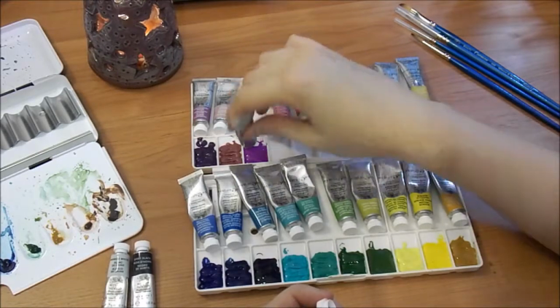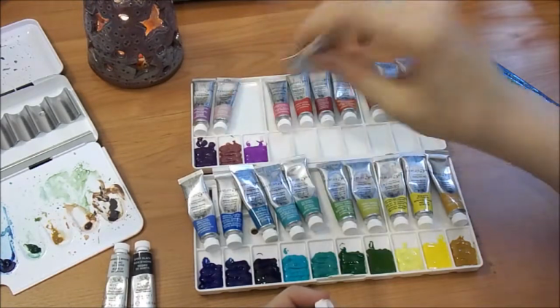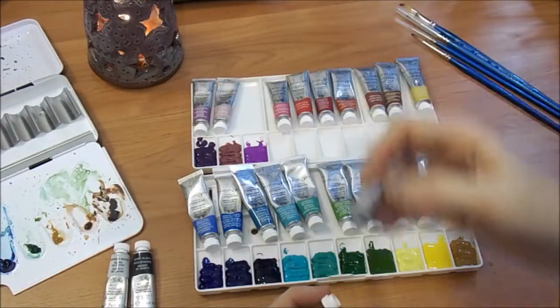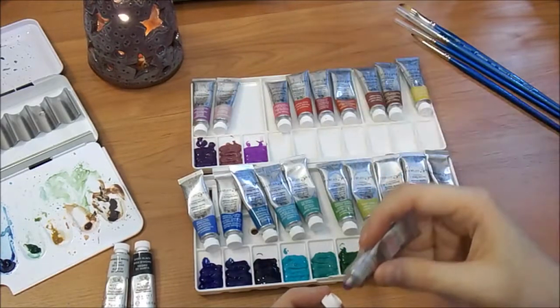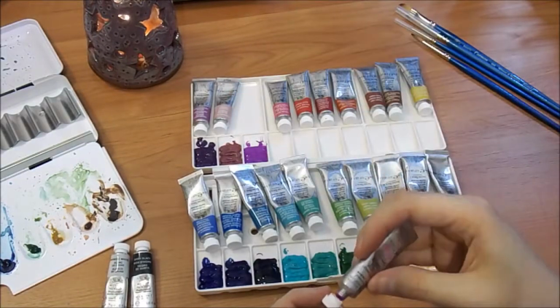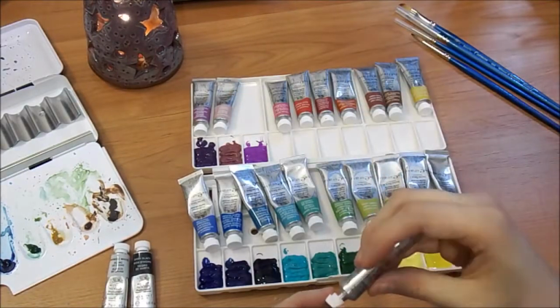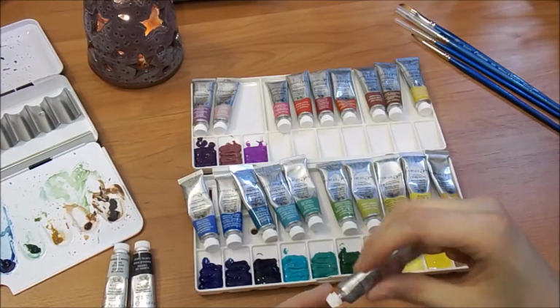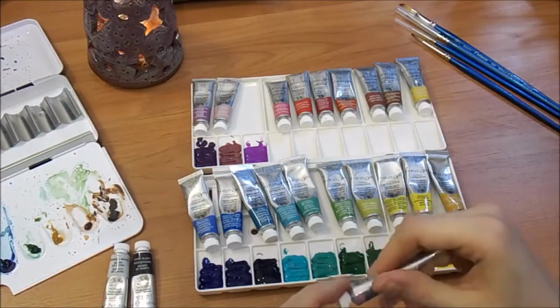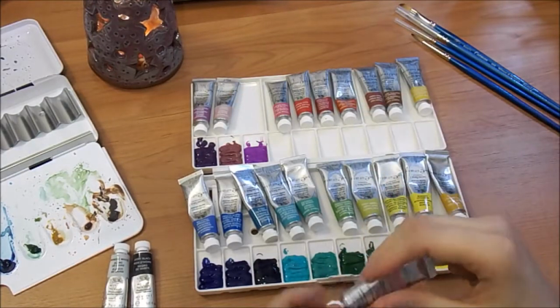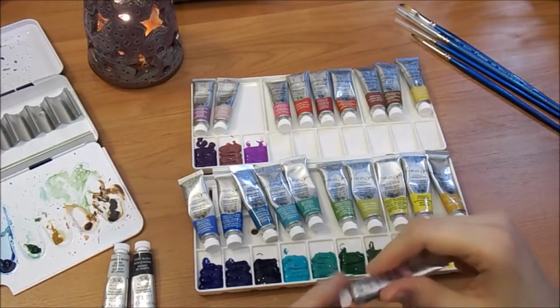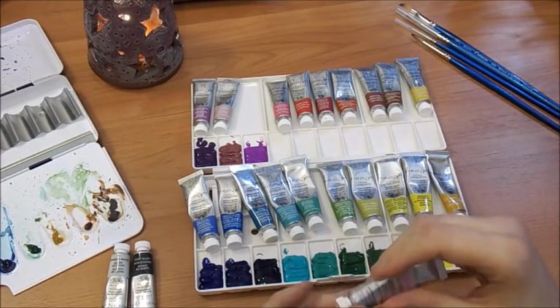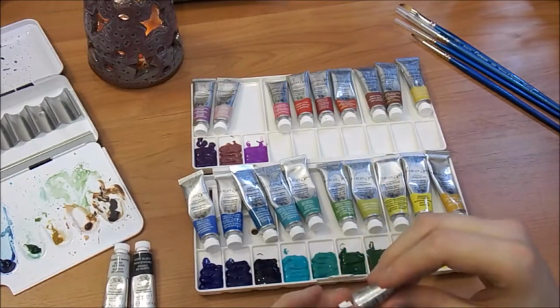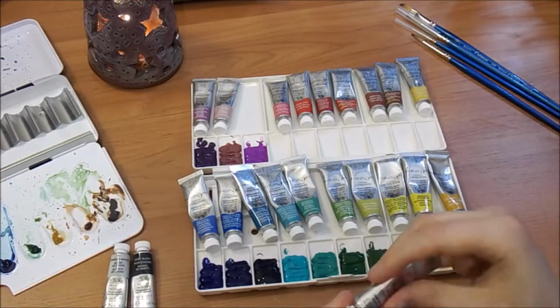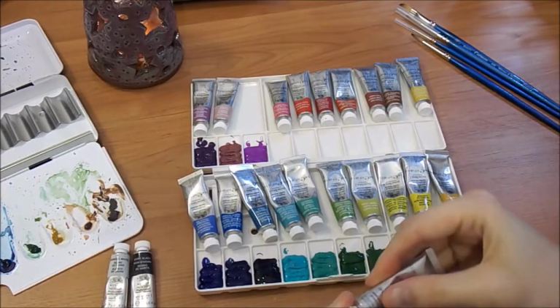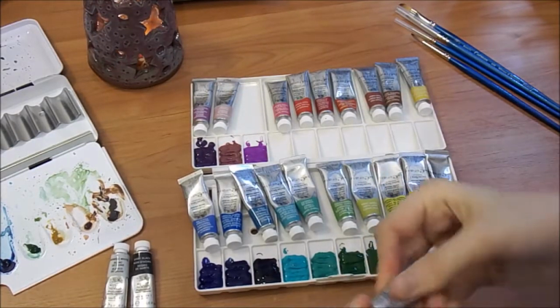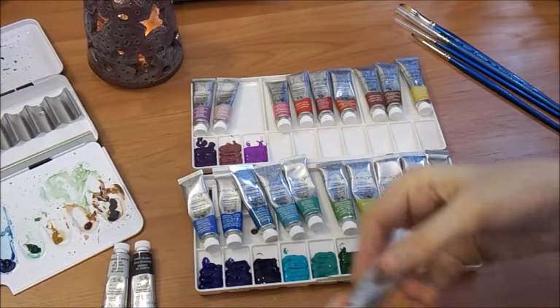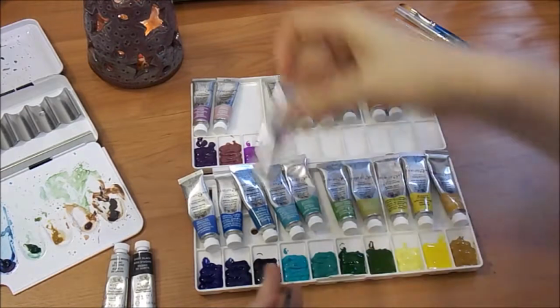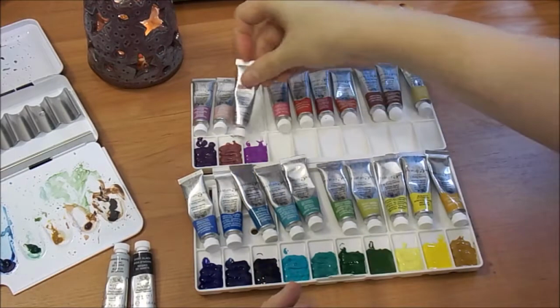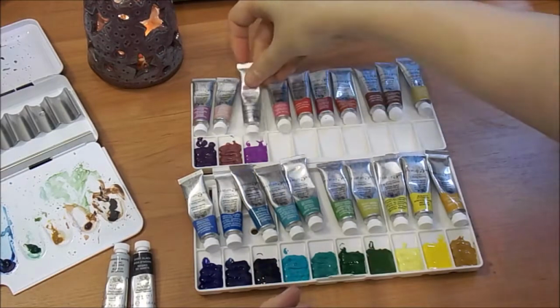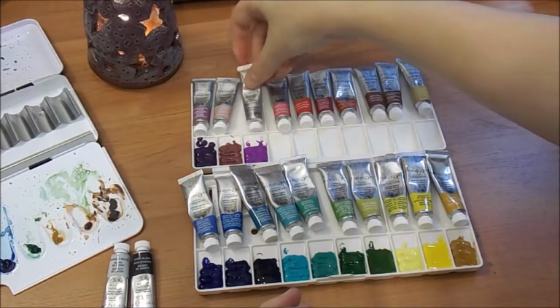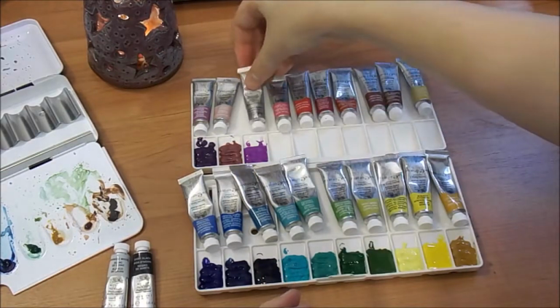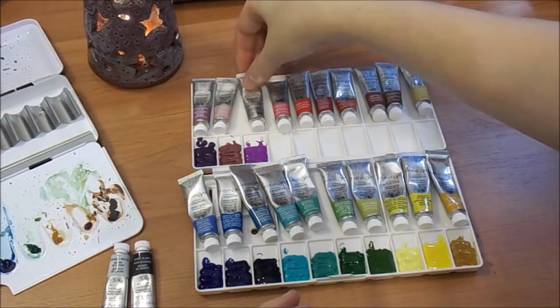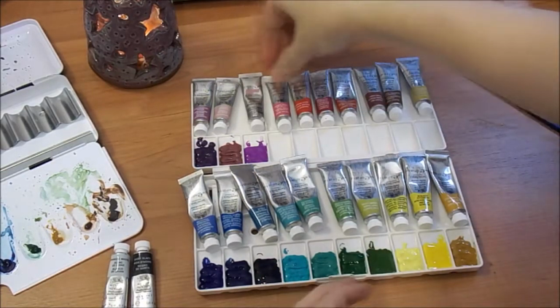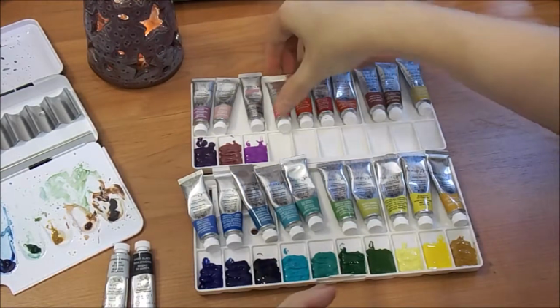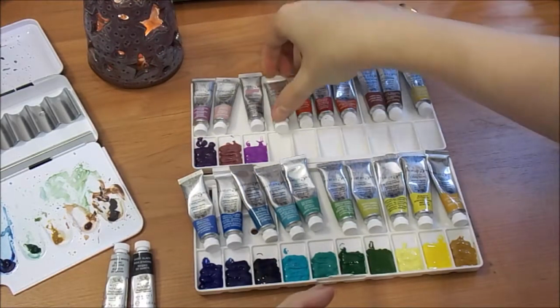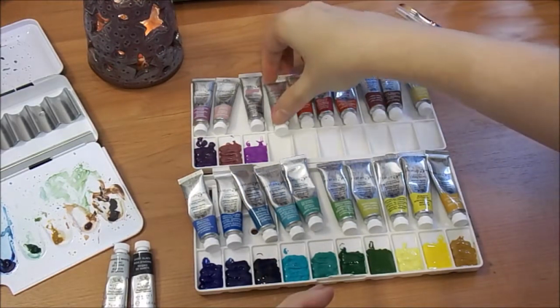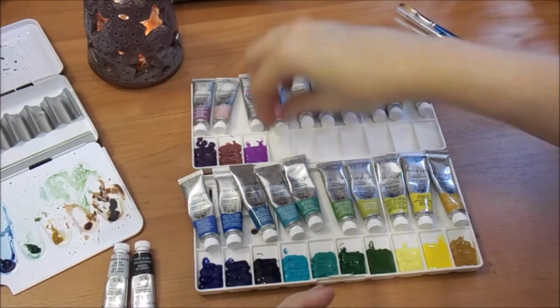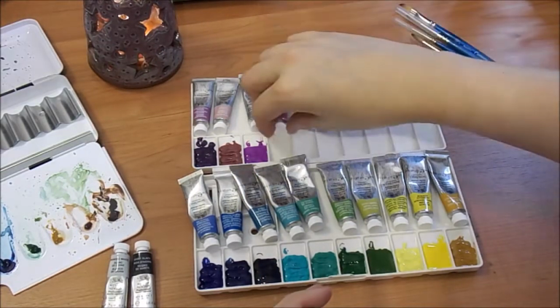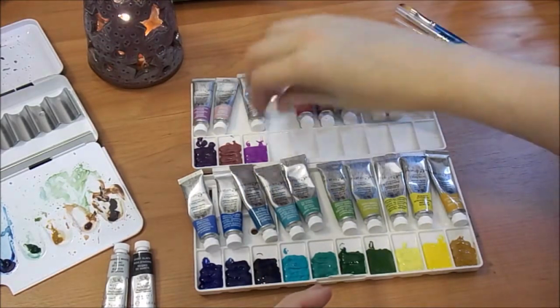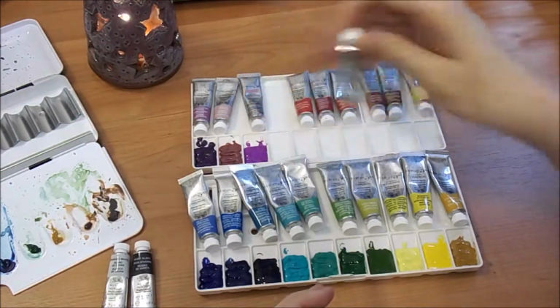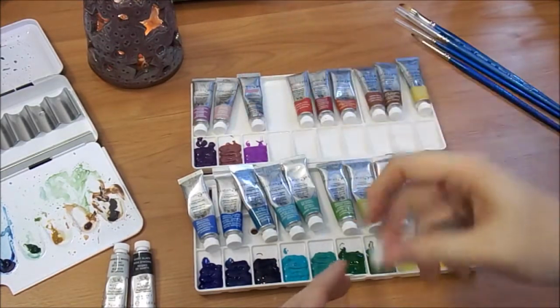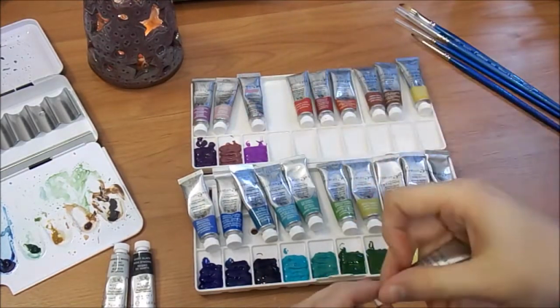Those are the two I can recommend because those are the two that I've tried. I know a lot of people use the Koi watercolors and they really like them.